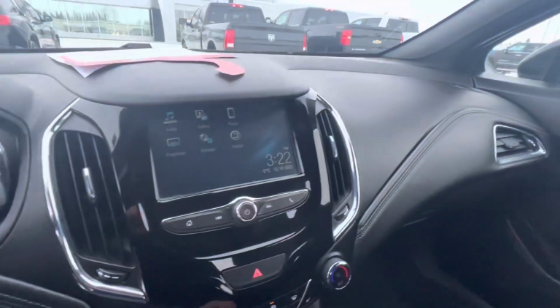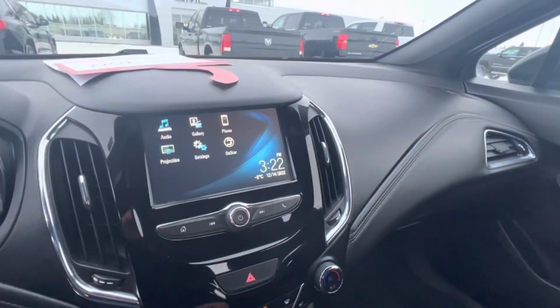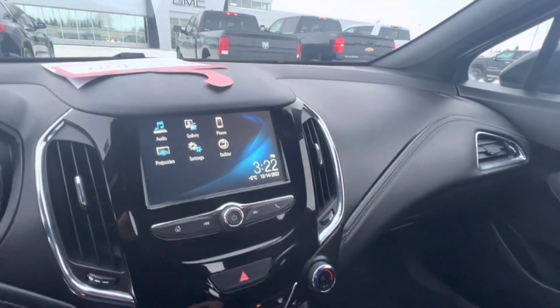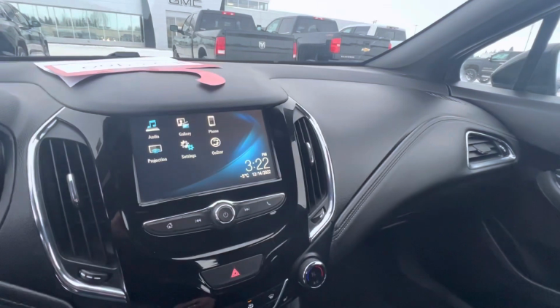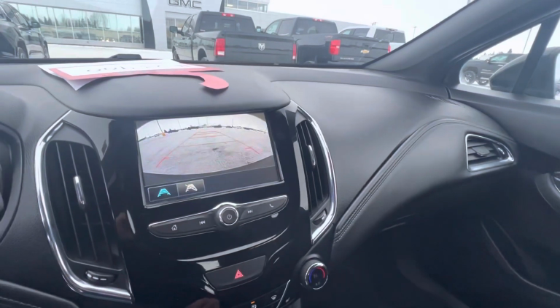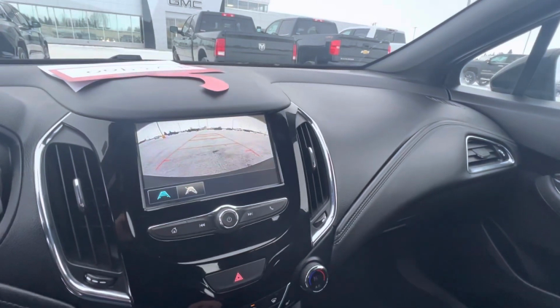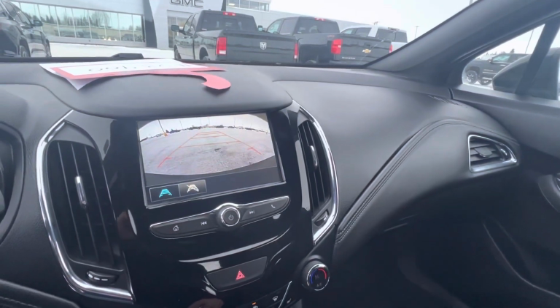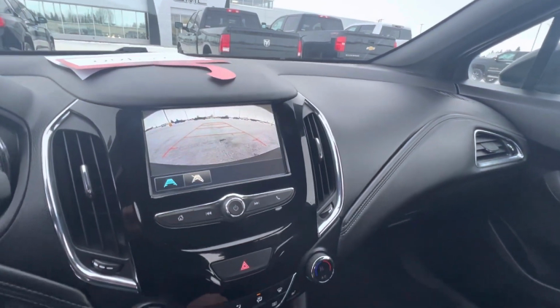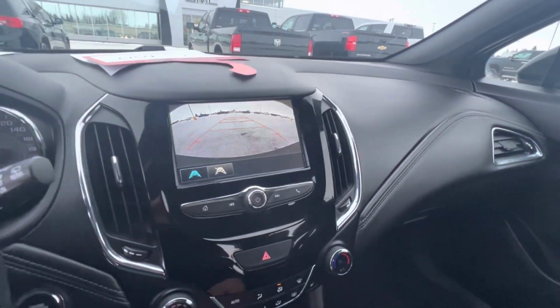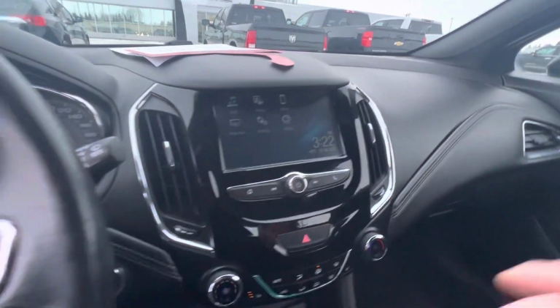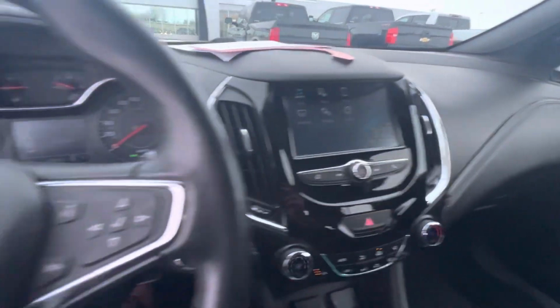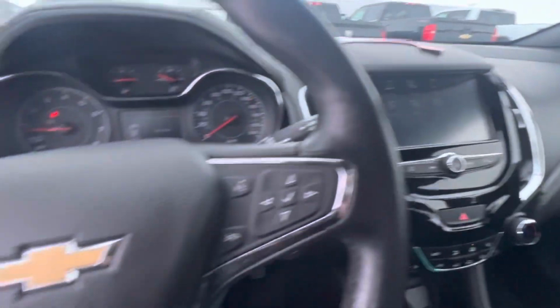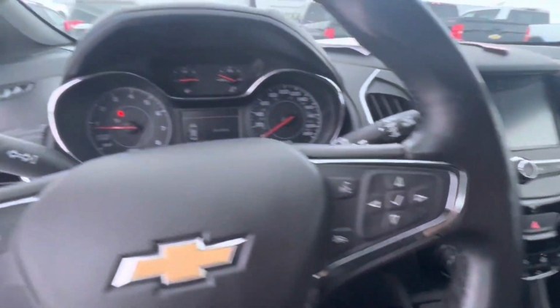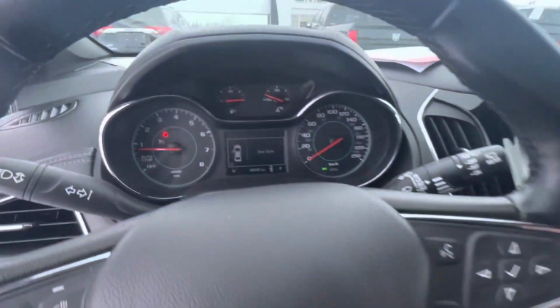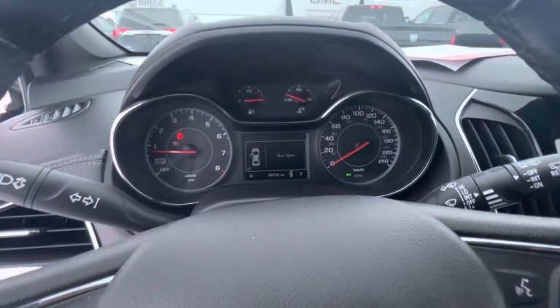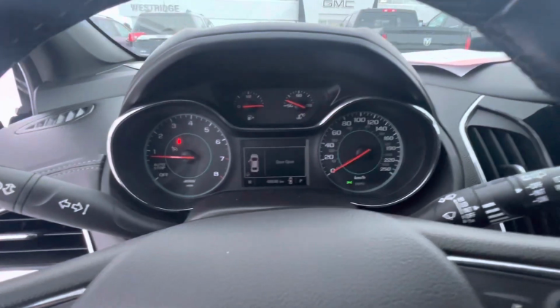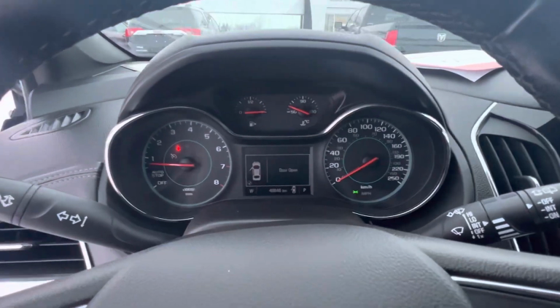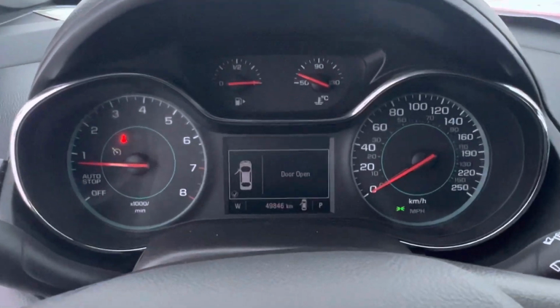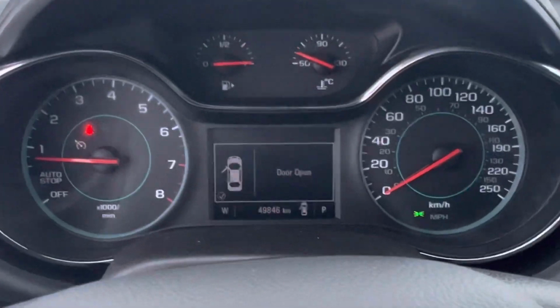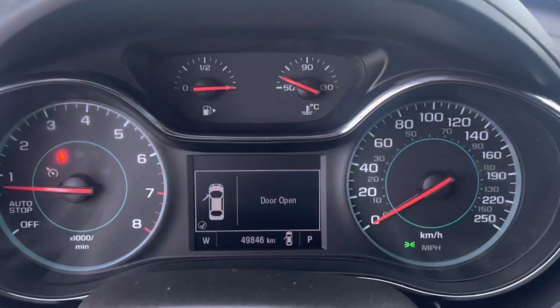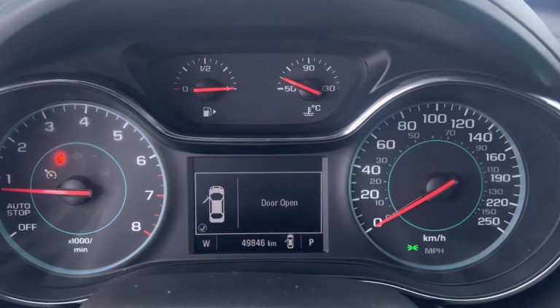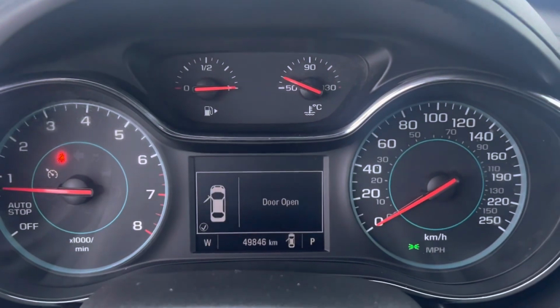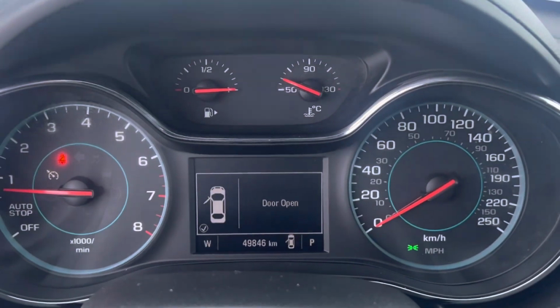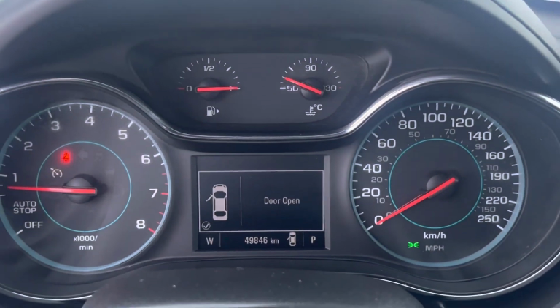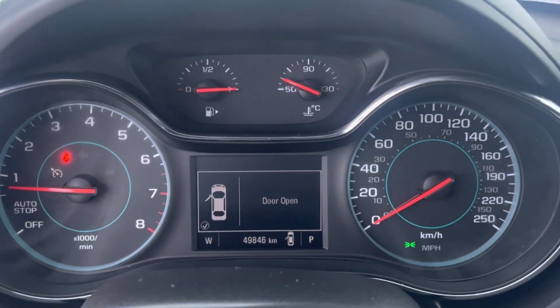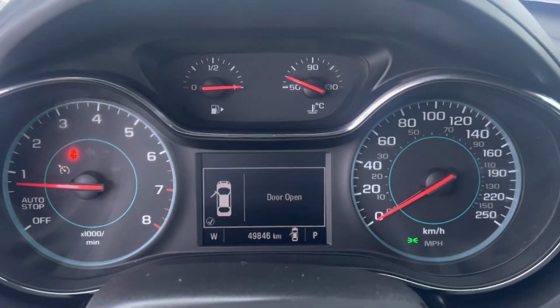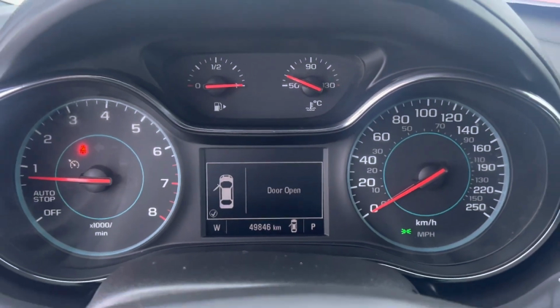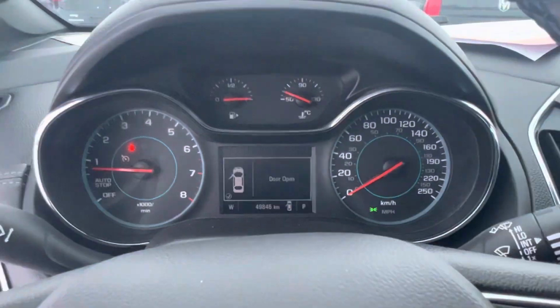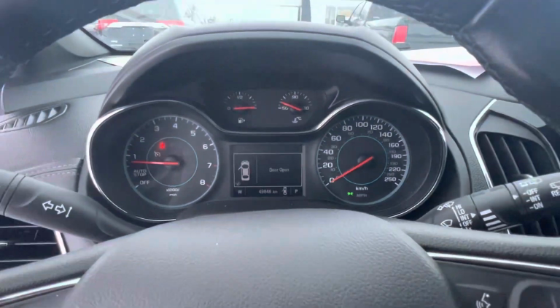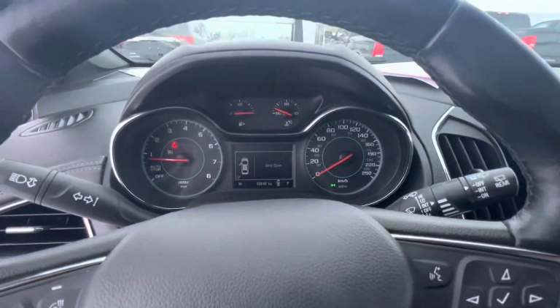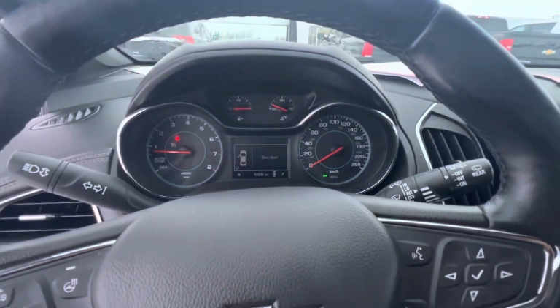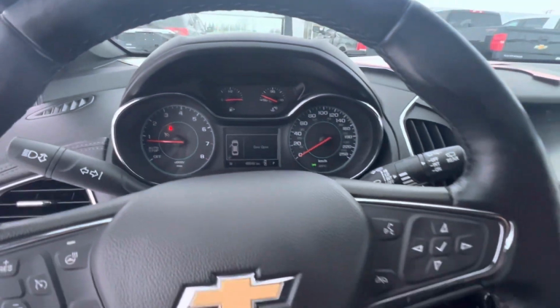It also comes with a nice reverse camera. And the best part, there's only 49,846 kilometers on it.